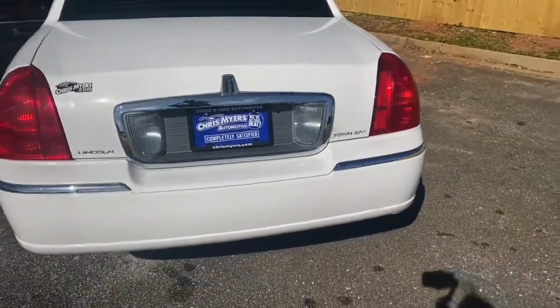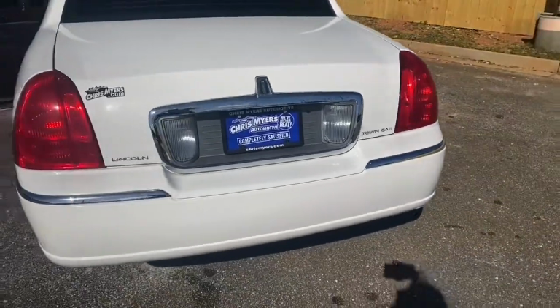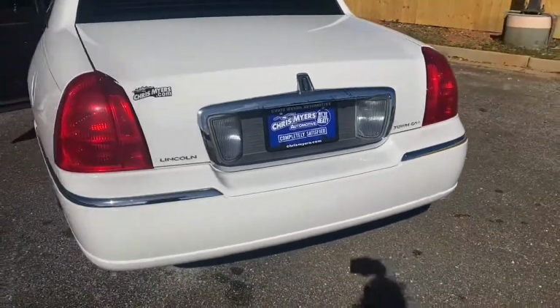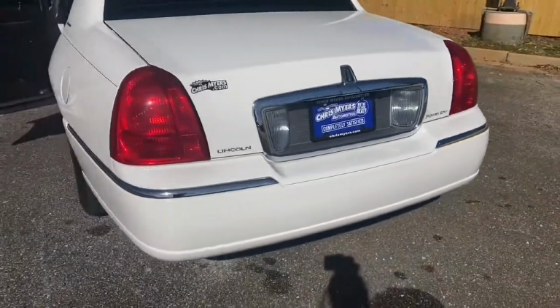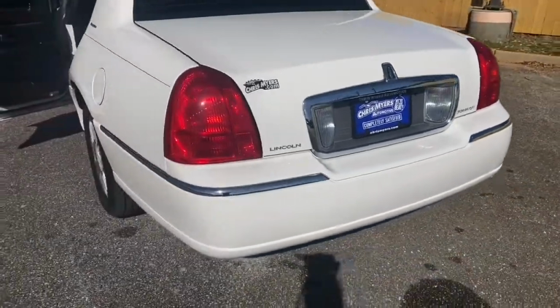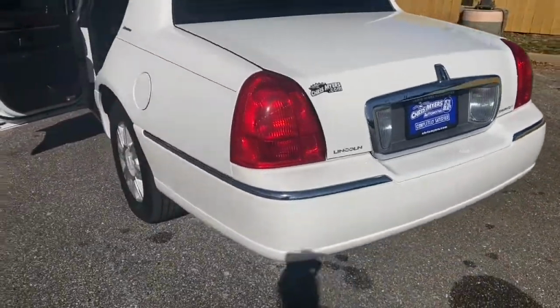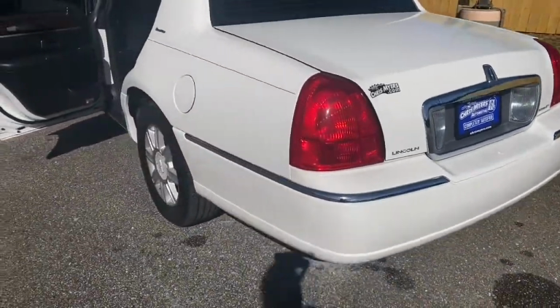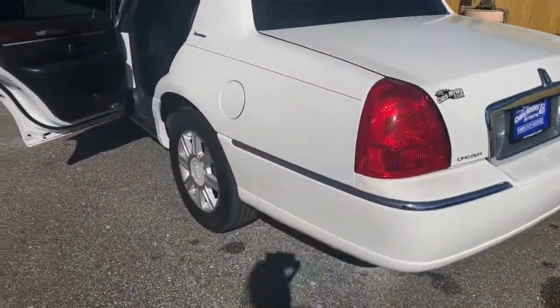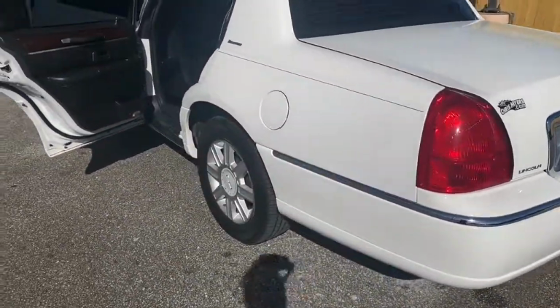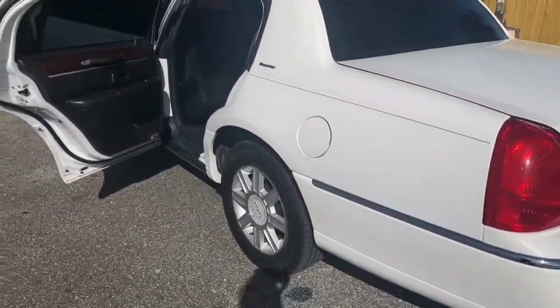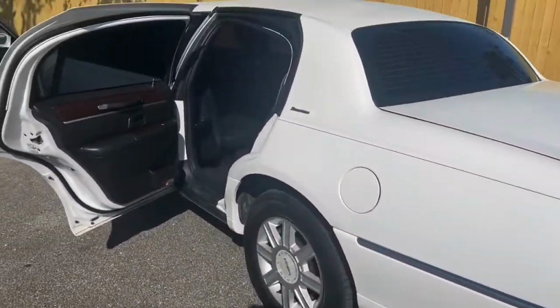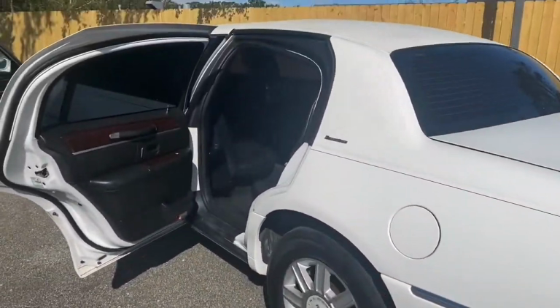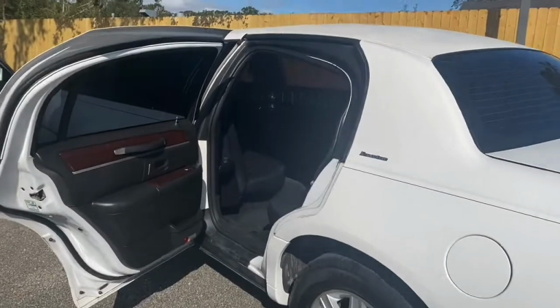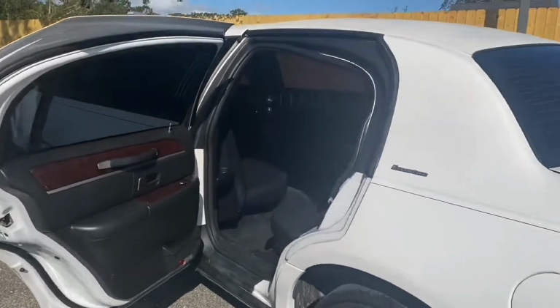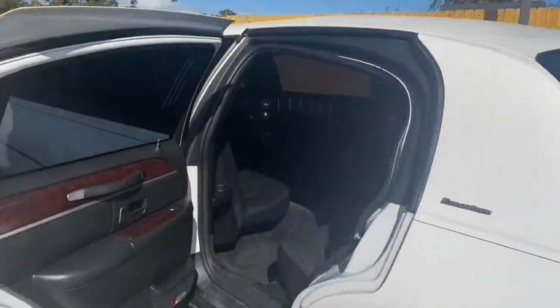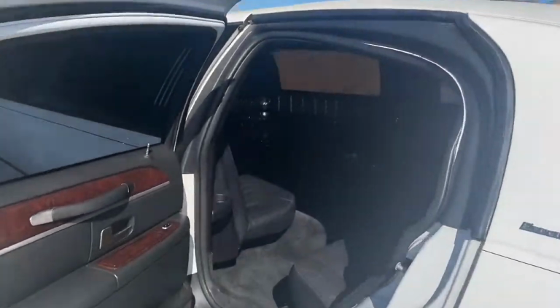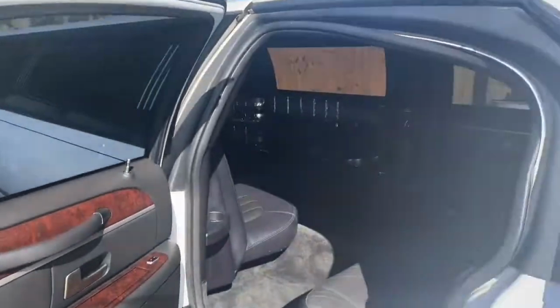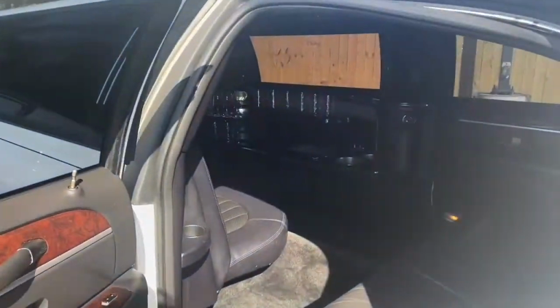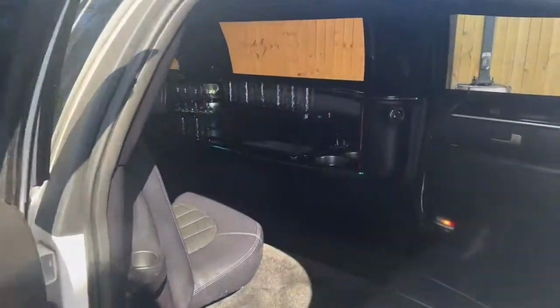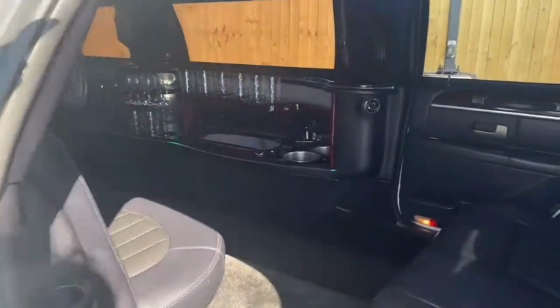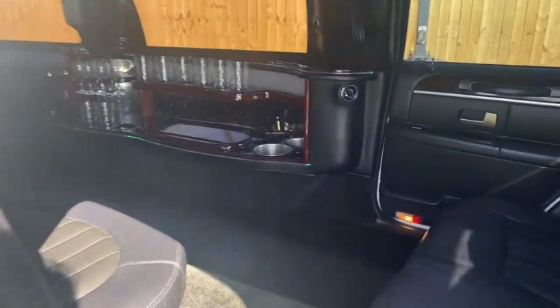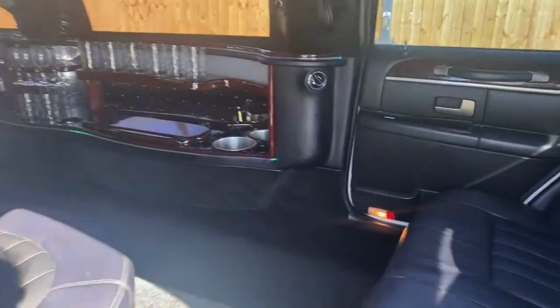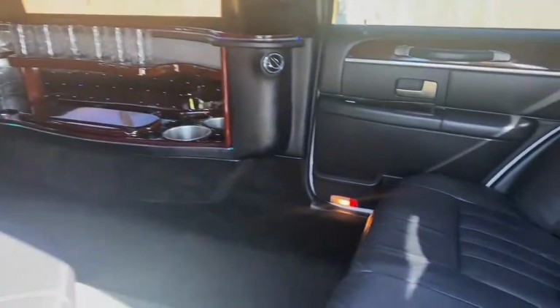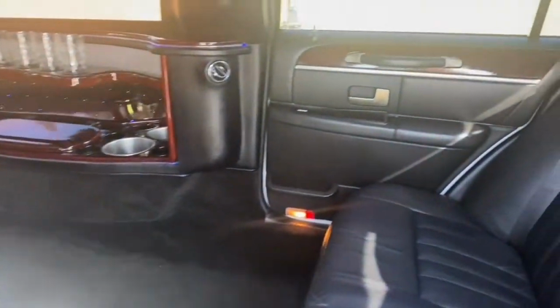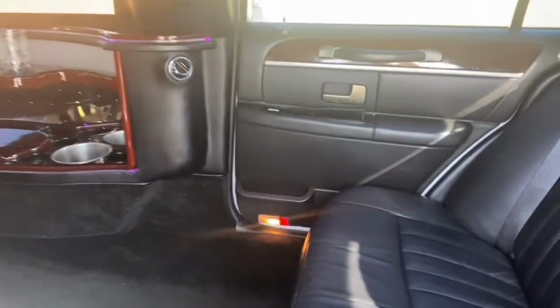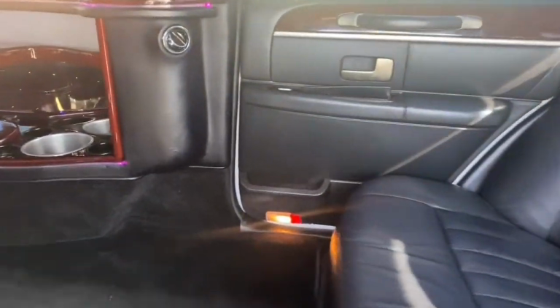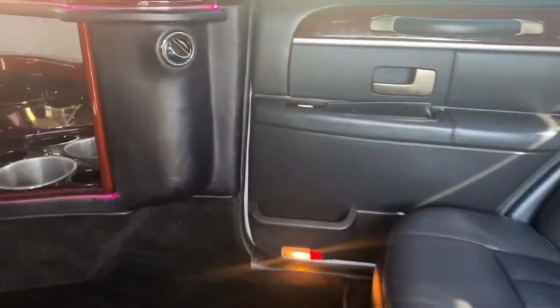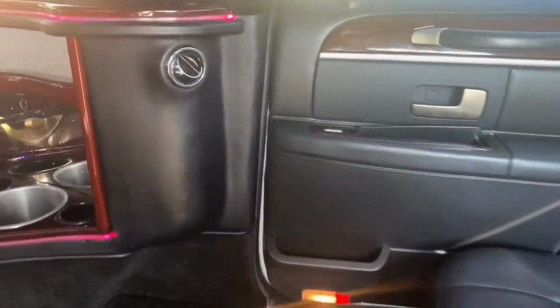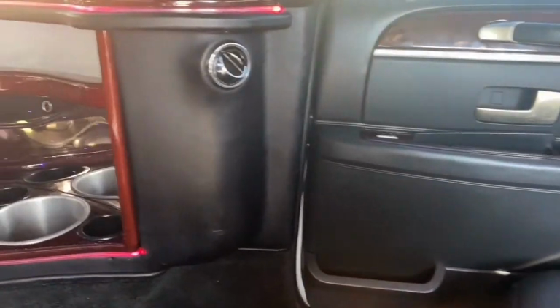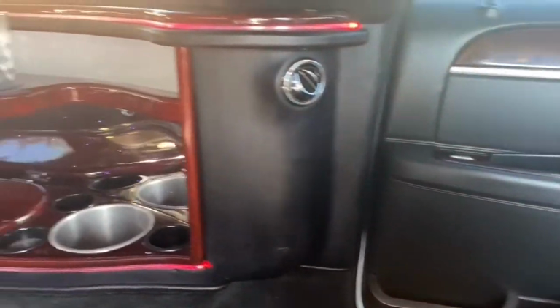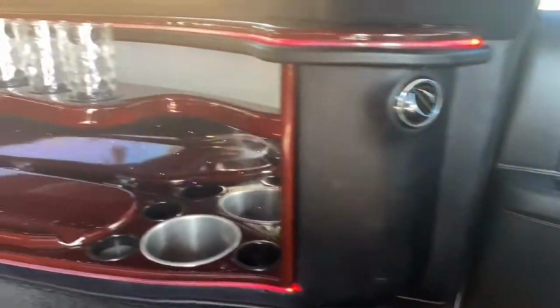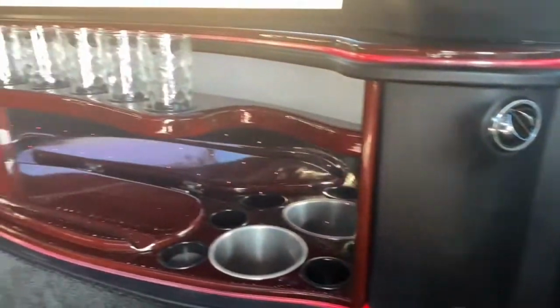Just to touch on the exterior features, we have auto leveling suspension, dusk sensing headlights, and a powerful 4.6 liter V8 engine under the hood.